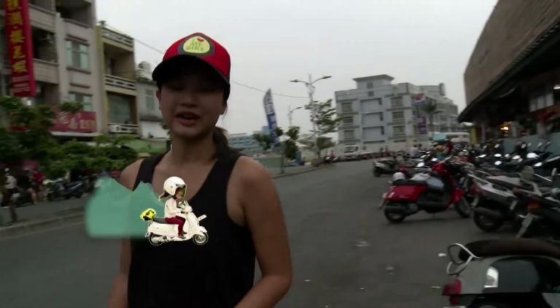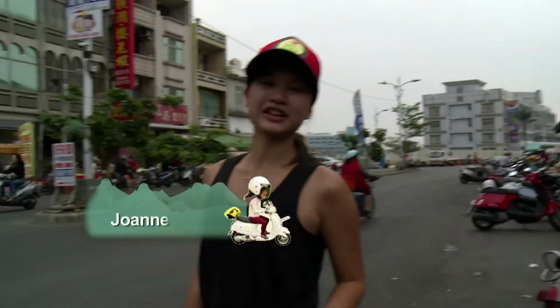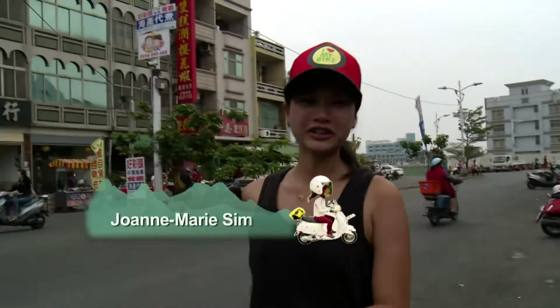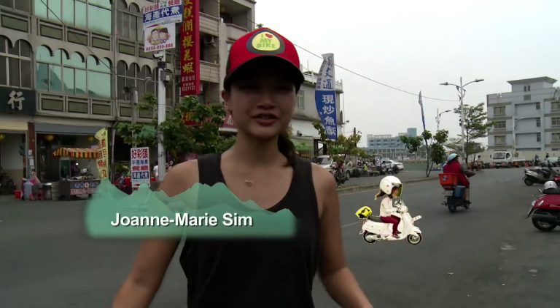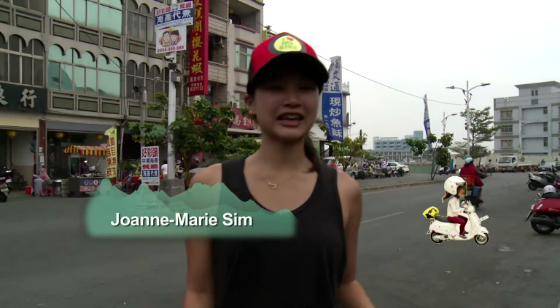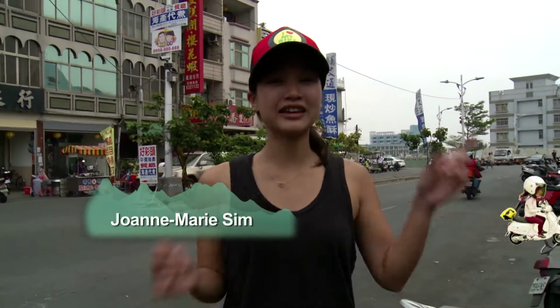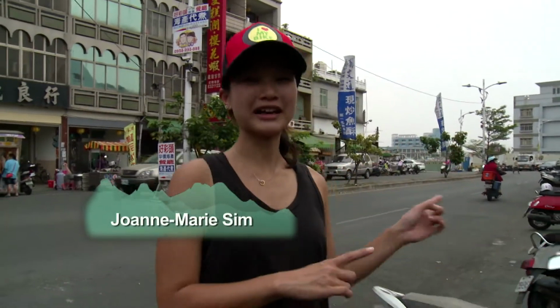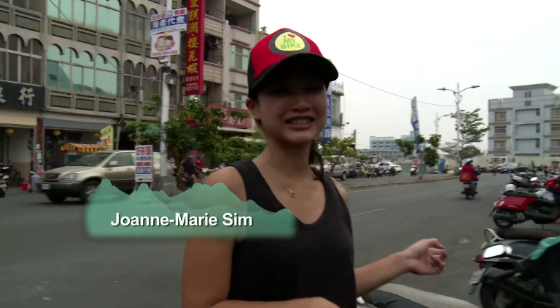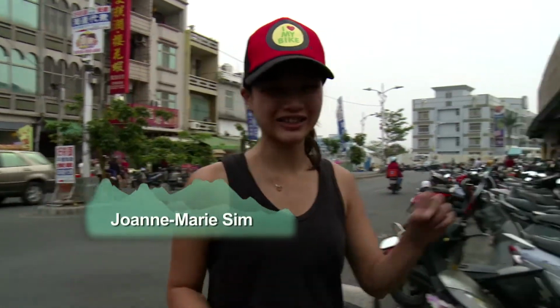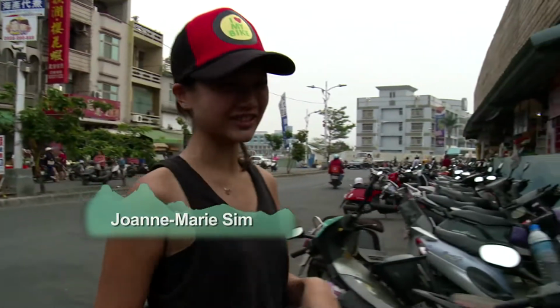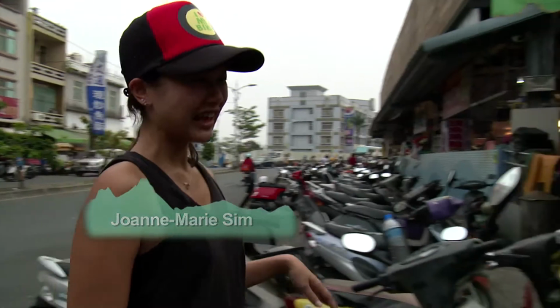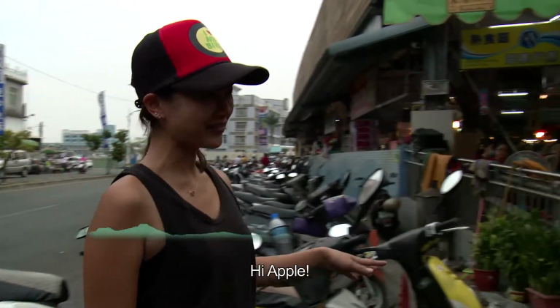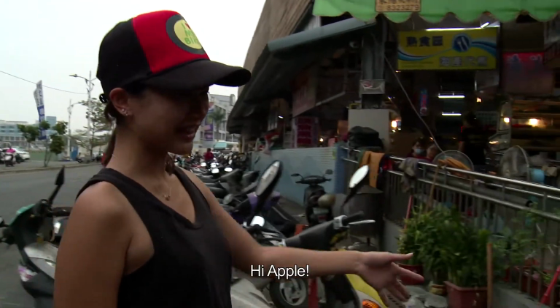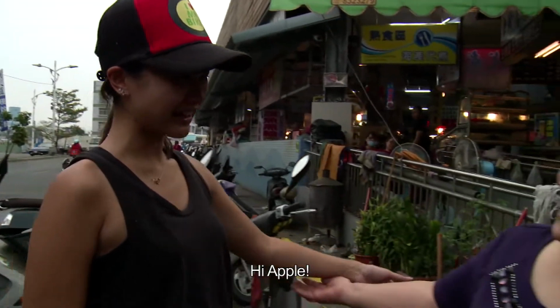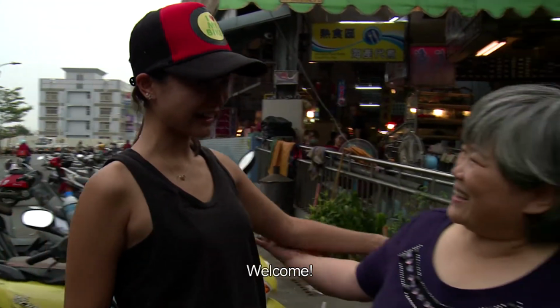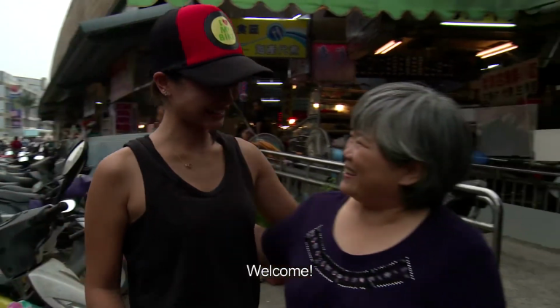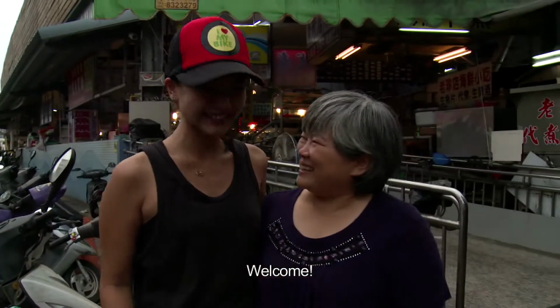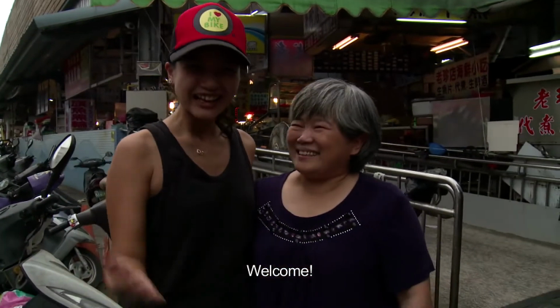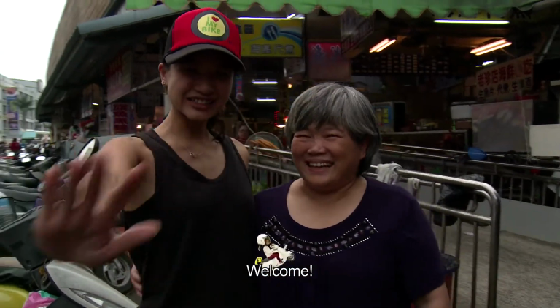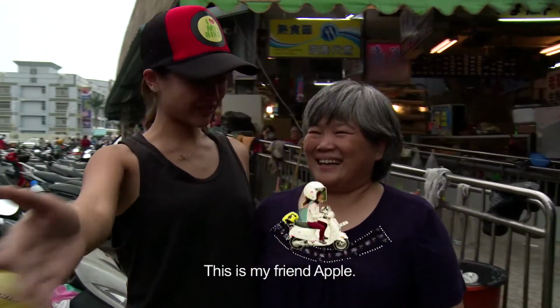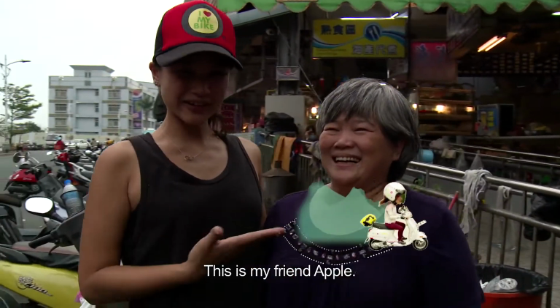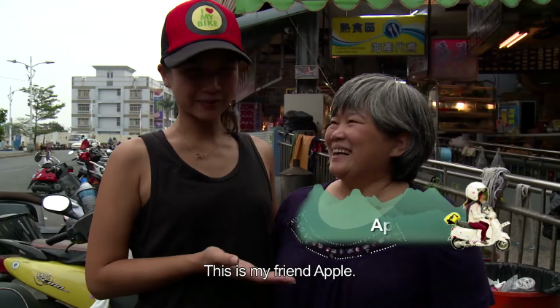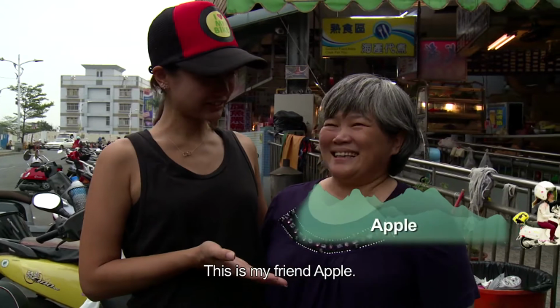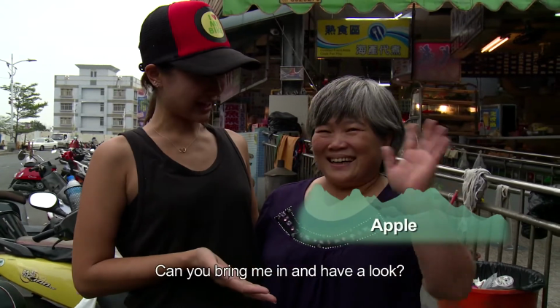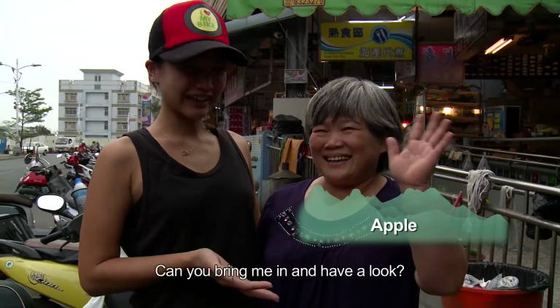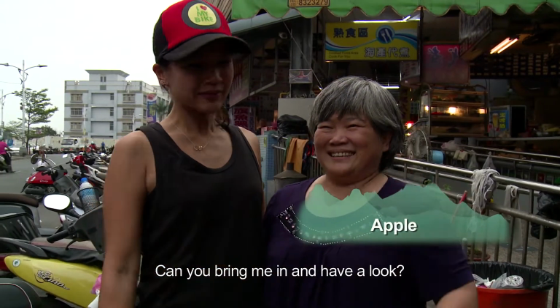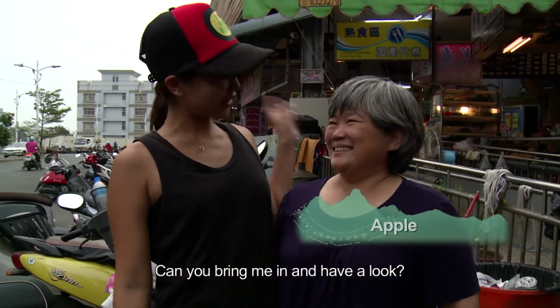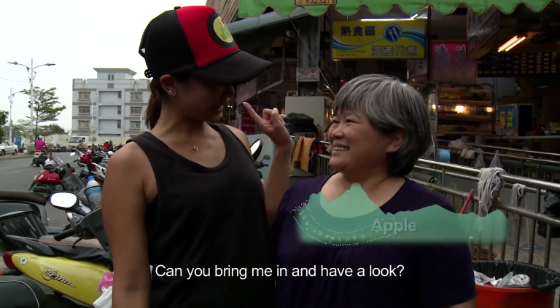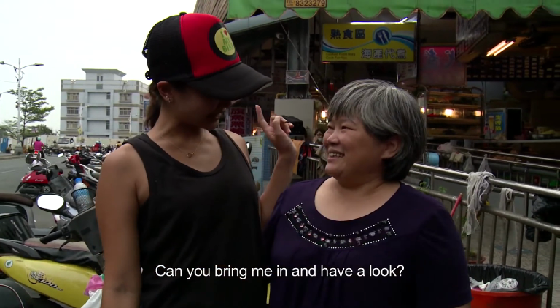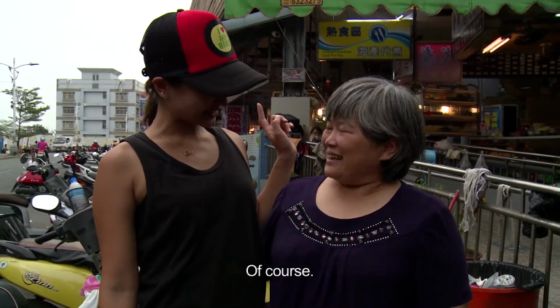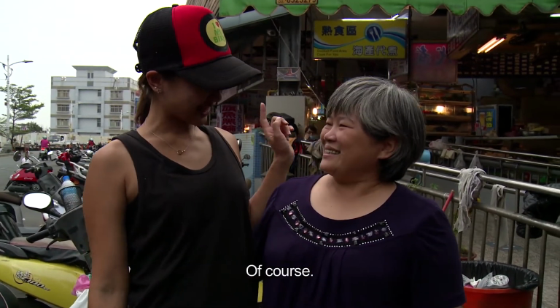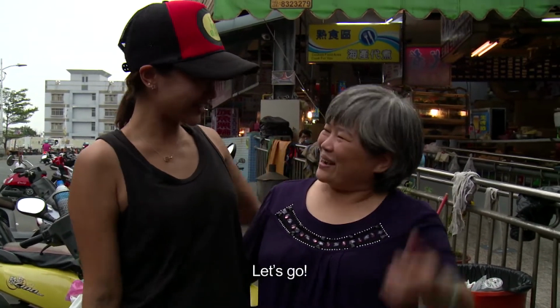I'm going to meet a local friend who's going to take me into the market to have a look. Hi Apple, you are welcome. This is my friend Apple. Apple, can you bring me in? Okay, let's go.